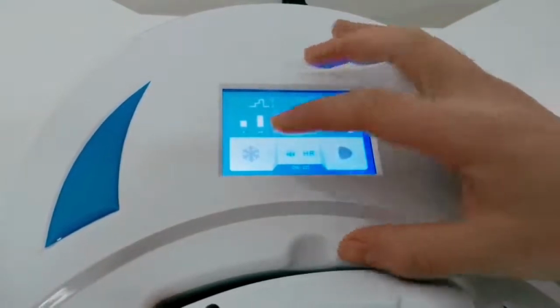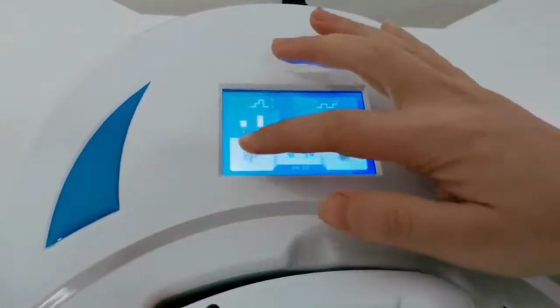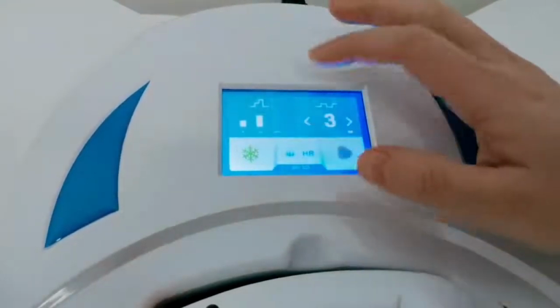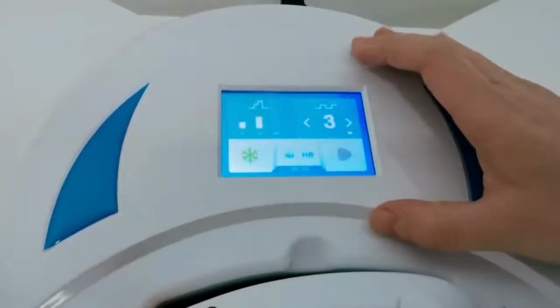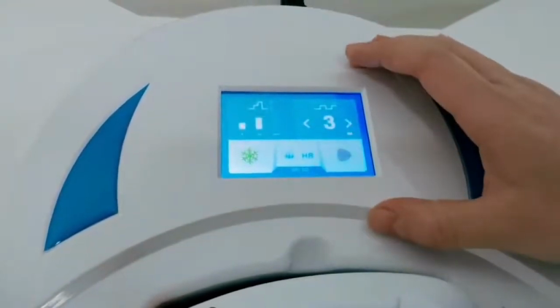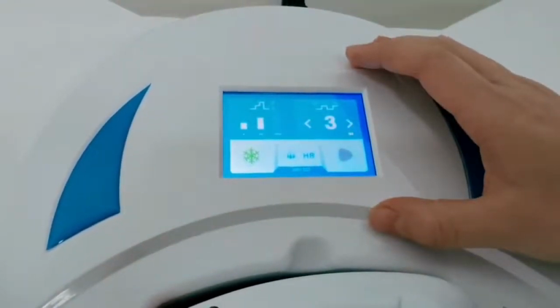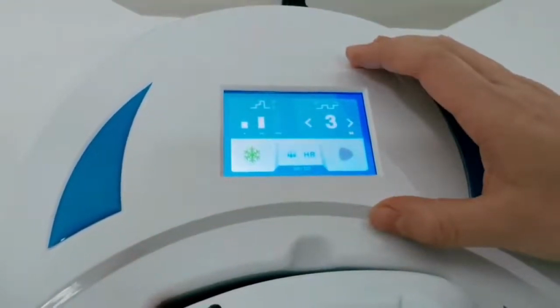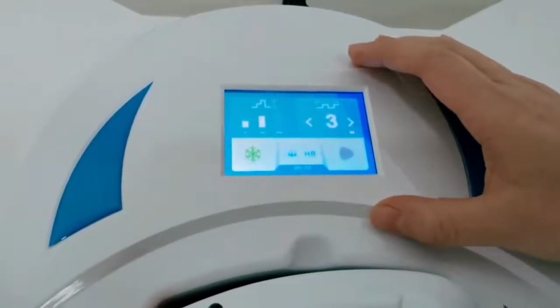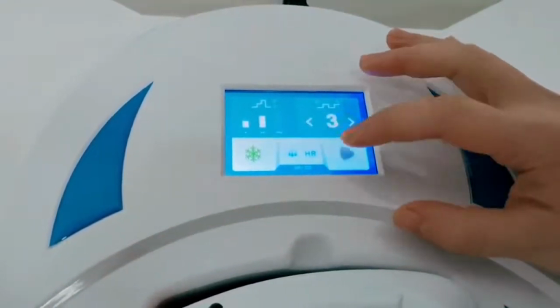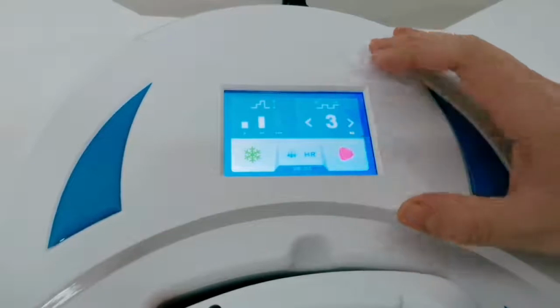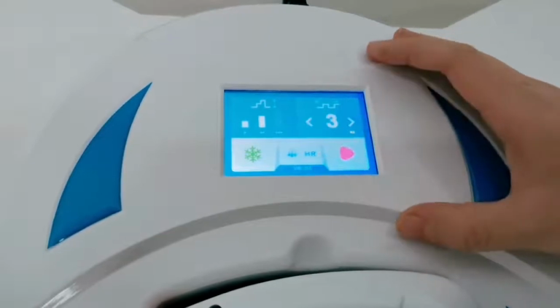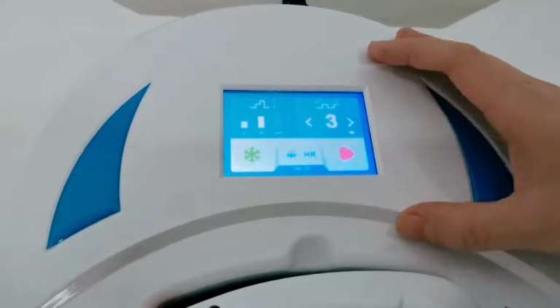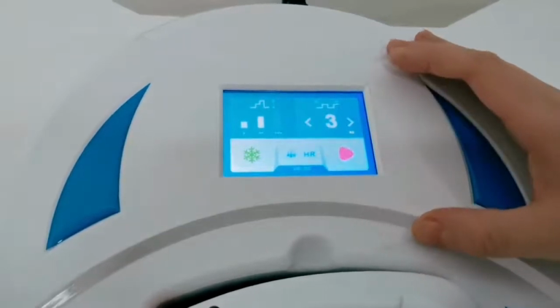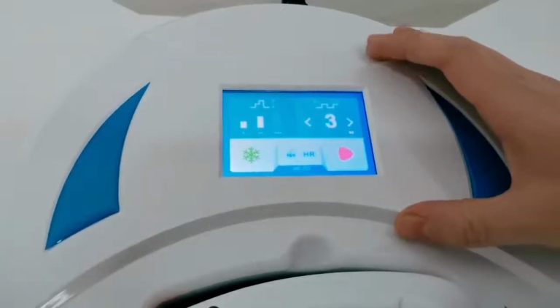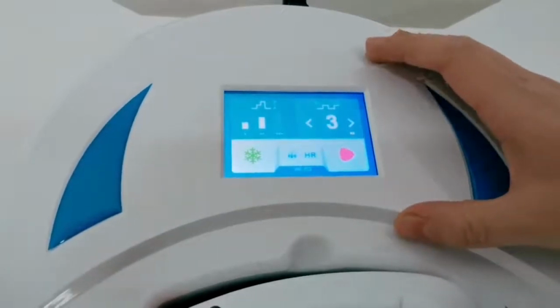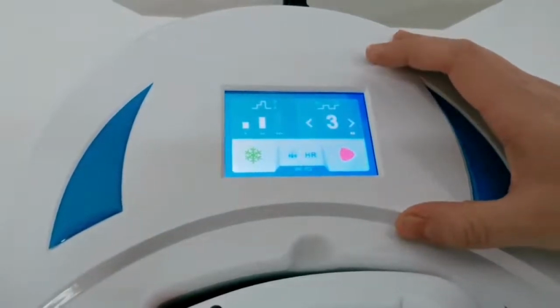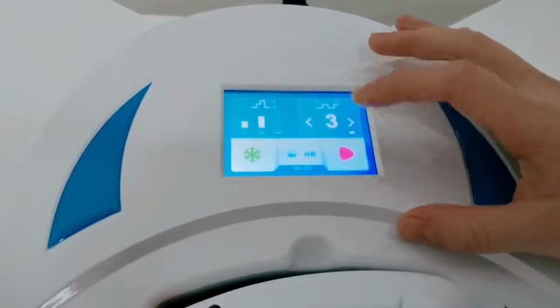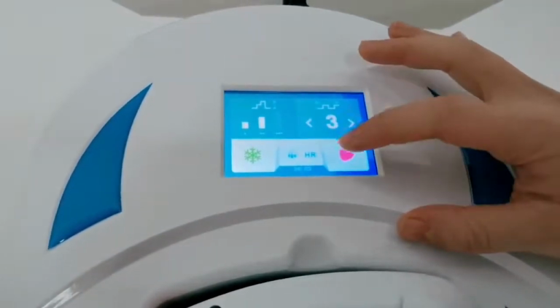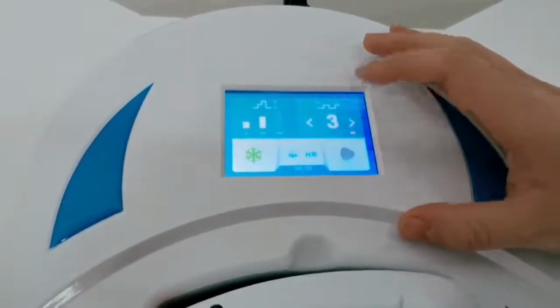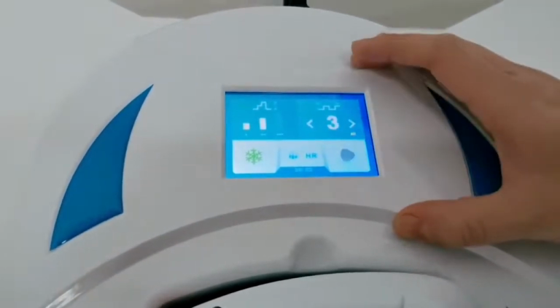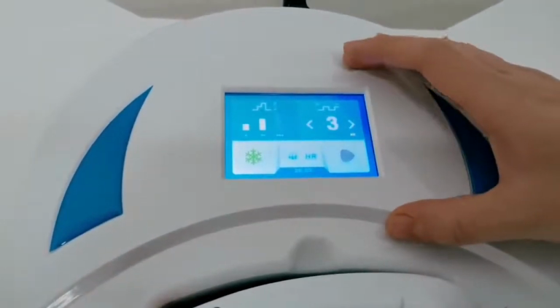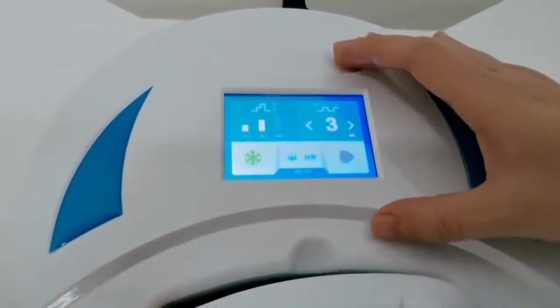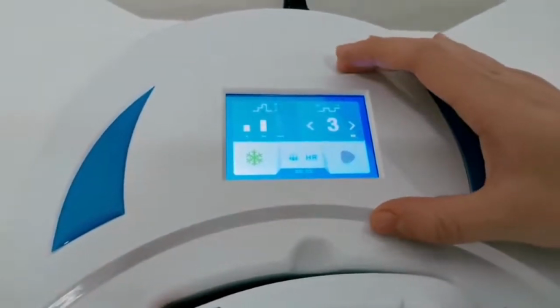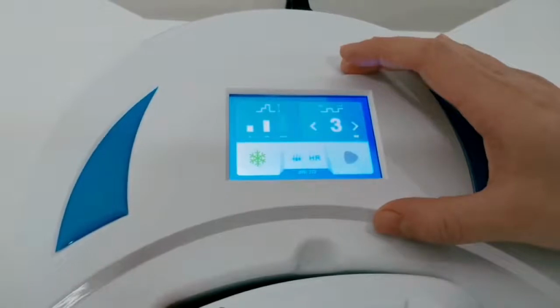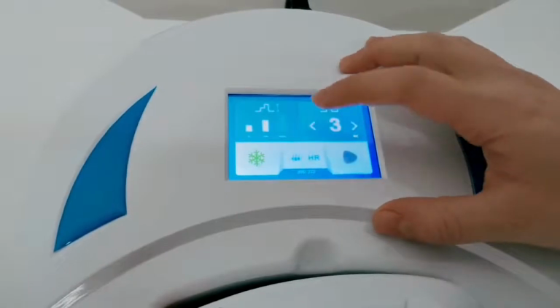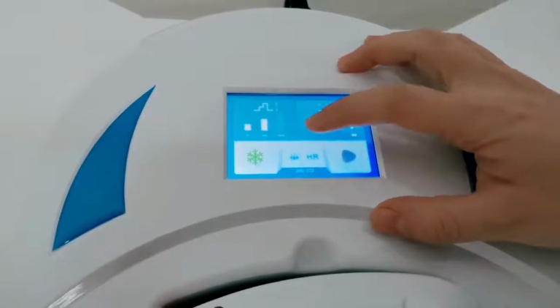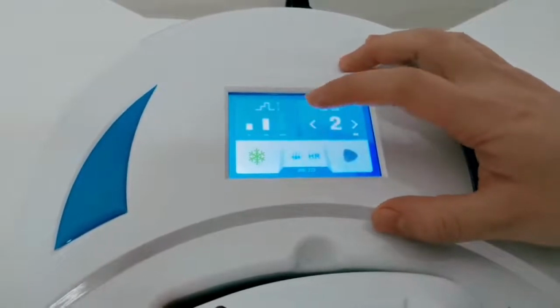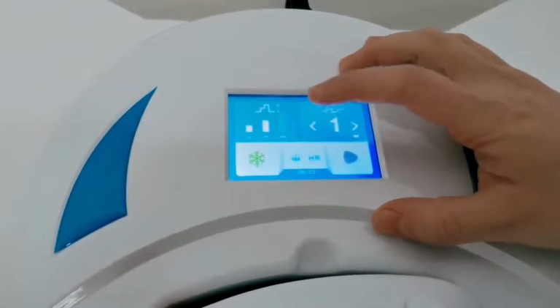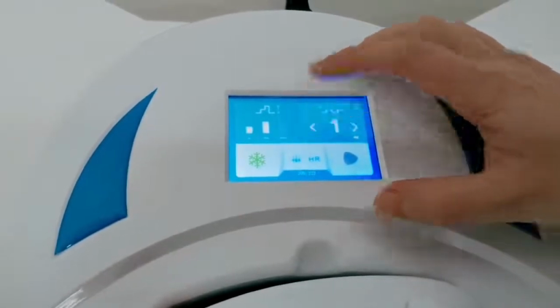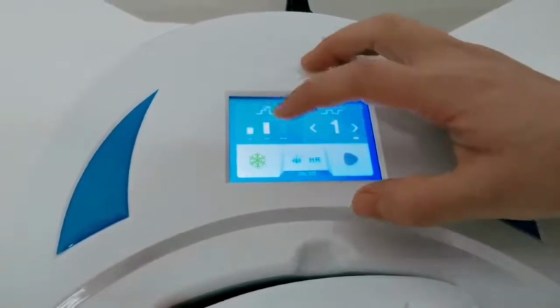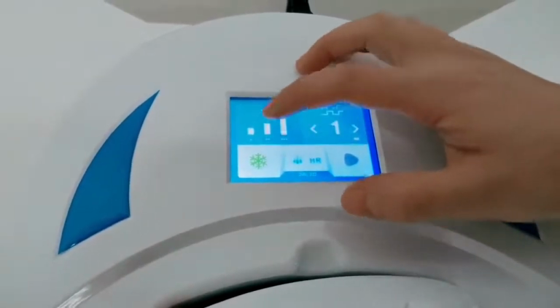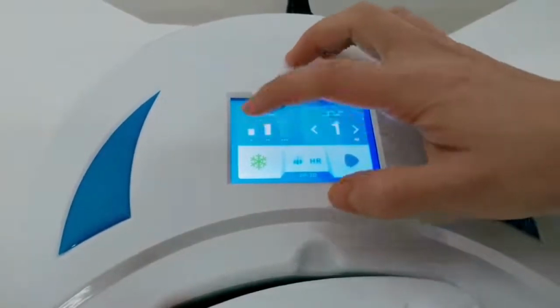Prior to the cooling system beginning, the machine is ready. You can also adjust the fire meter by yourself.